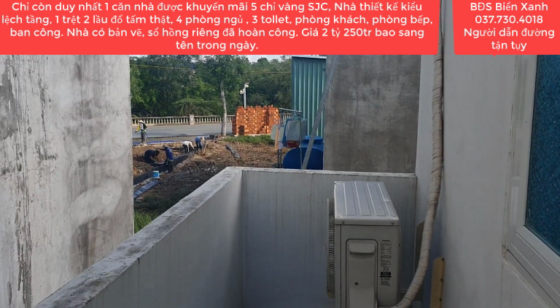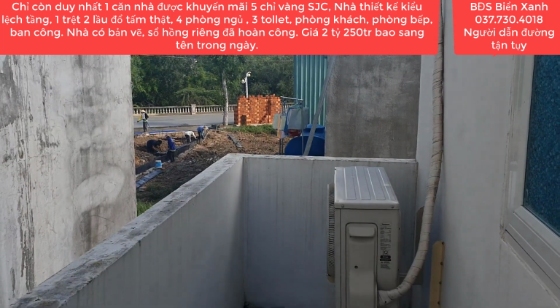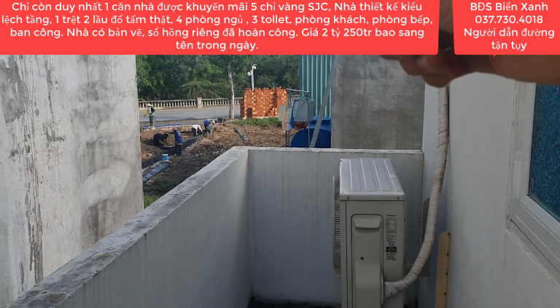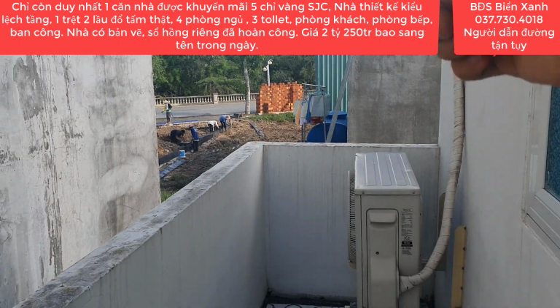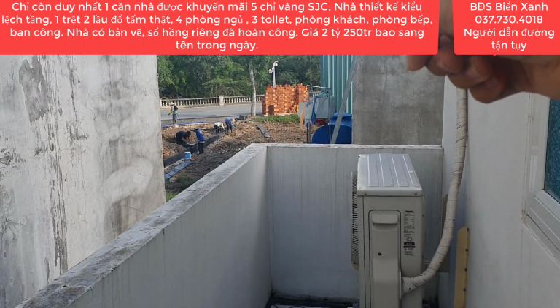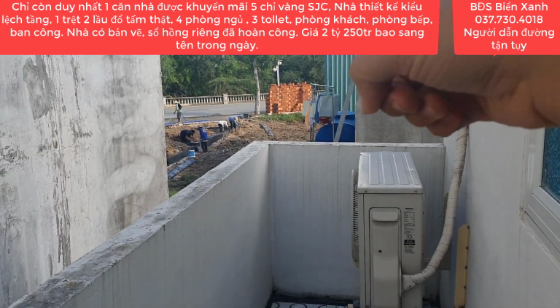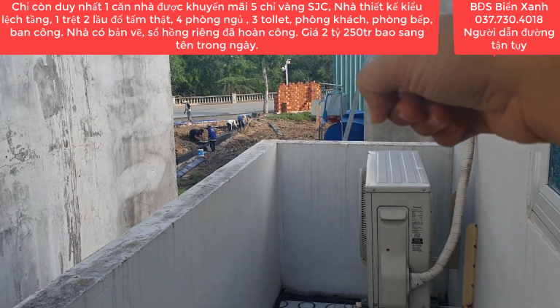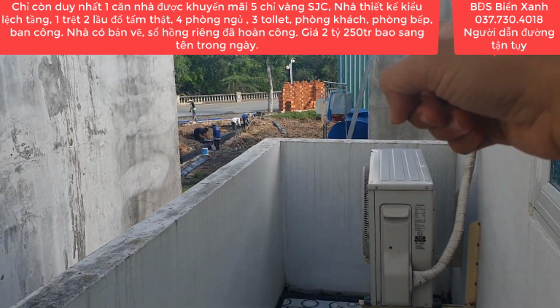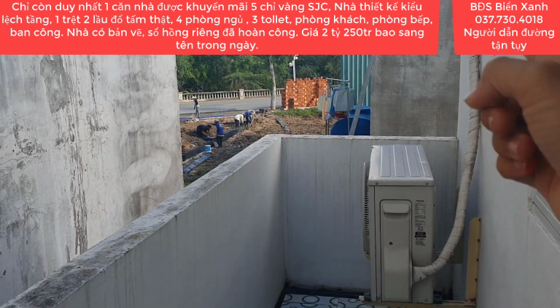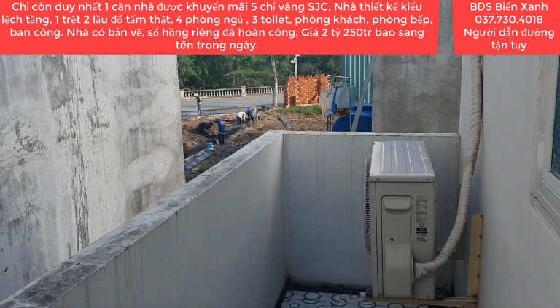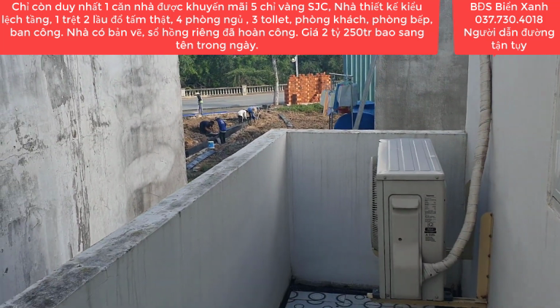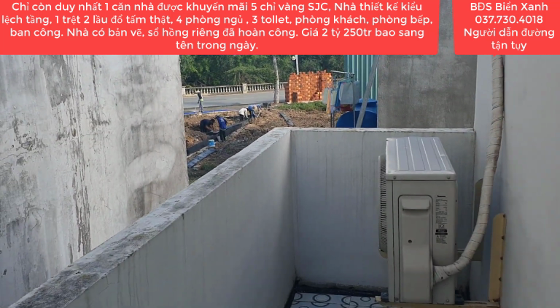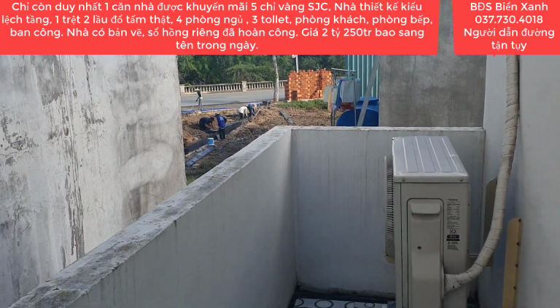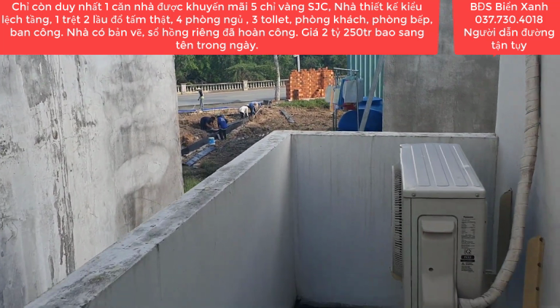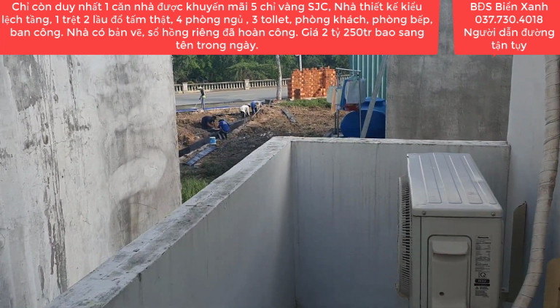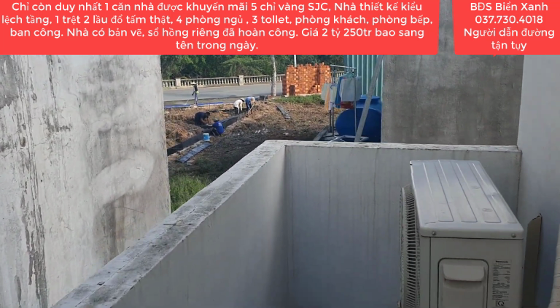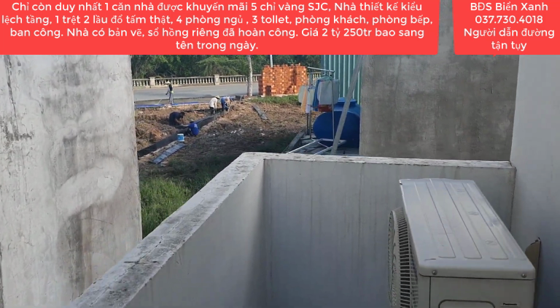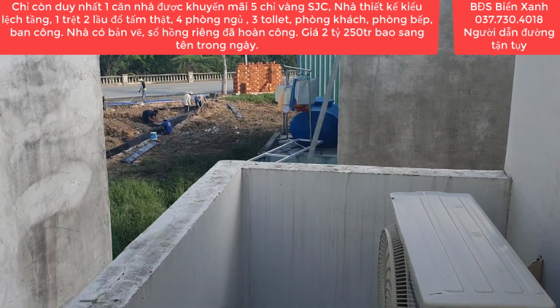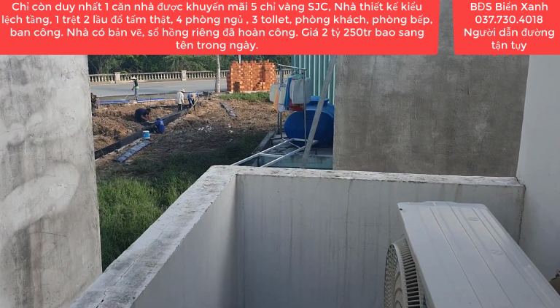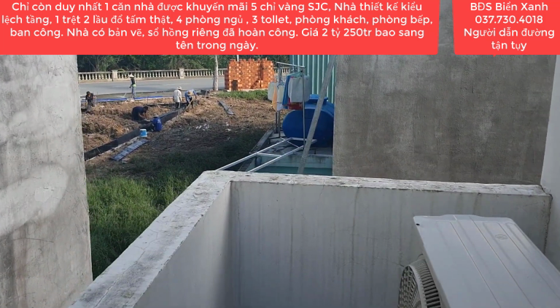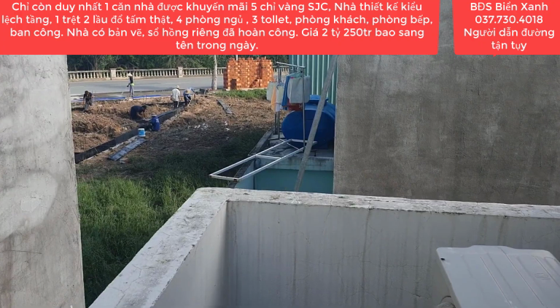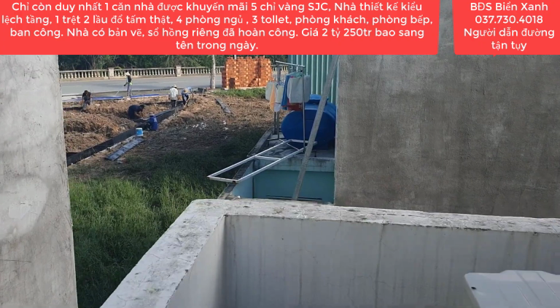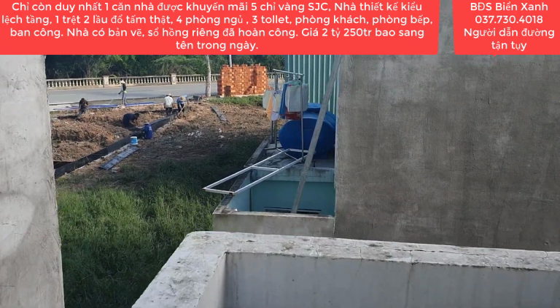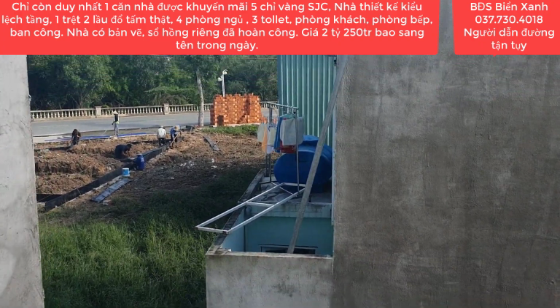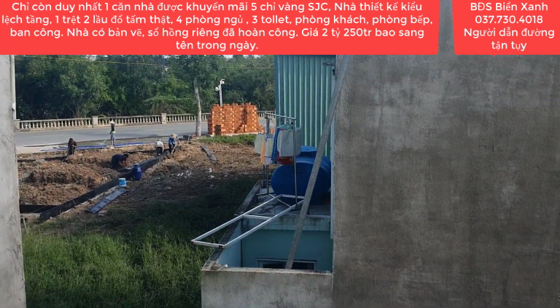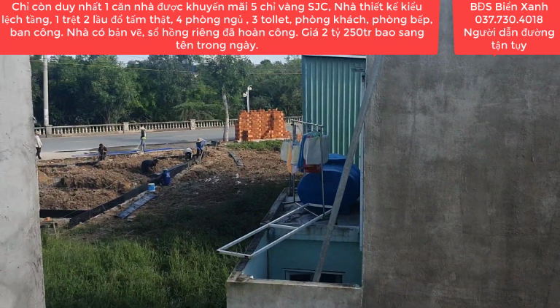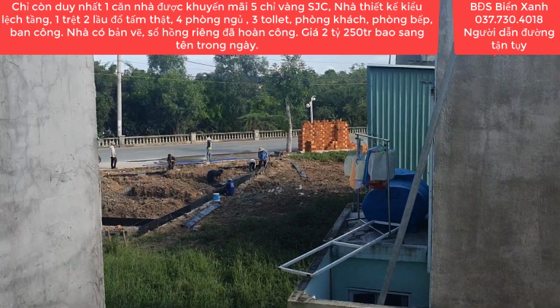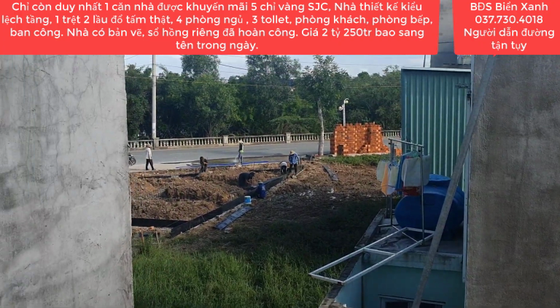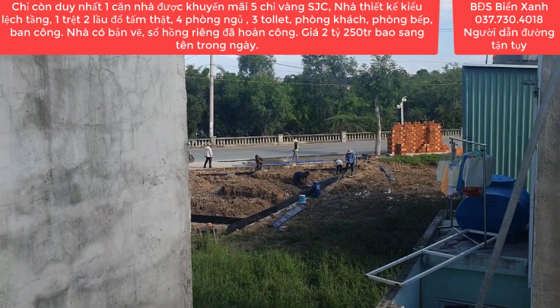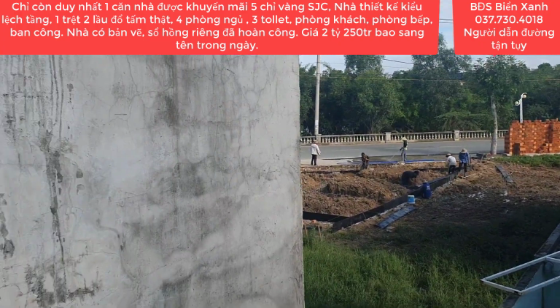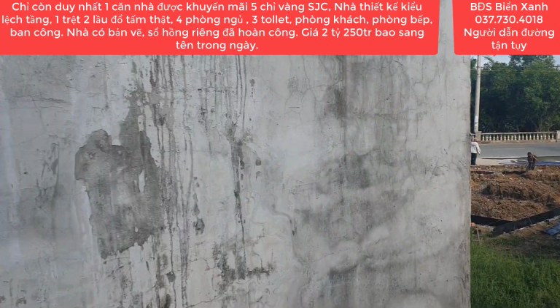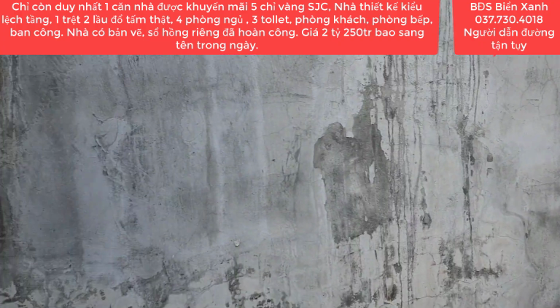Bên kia là cái hồ sinh thái và trục đường chính luôn đó quý anh chị nhé. Ngoài này mình có một cái hành lang, mình có thể phơi đồ cũng rất là rộng.